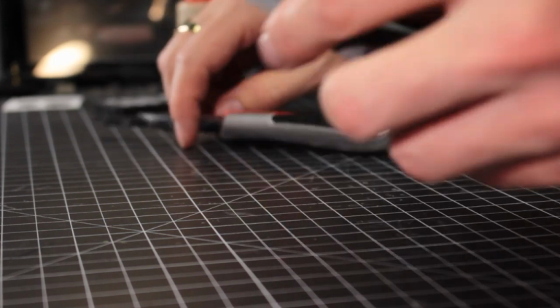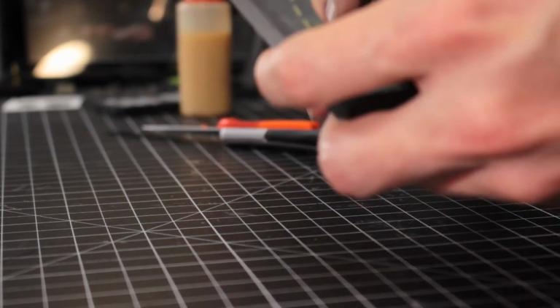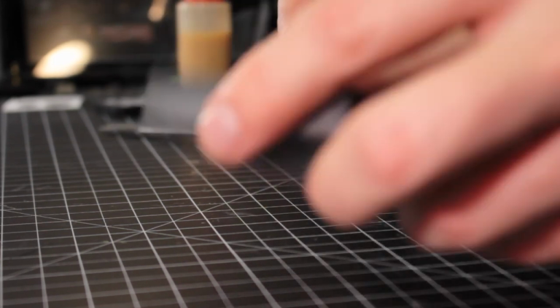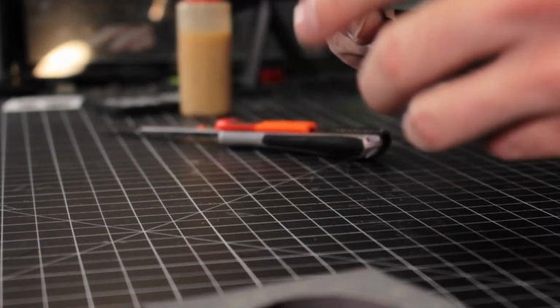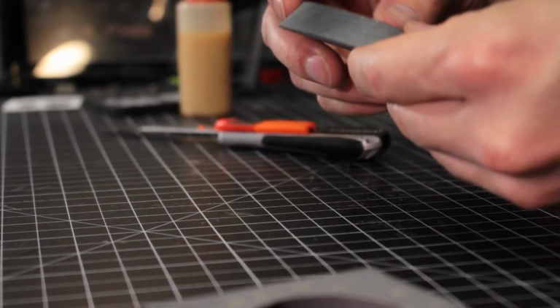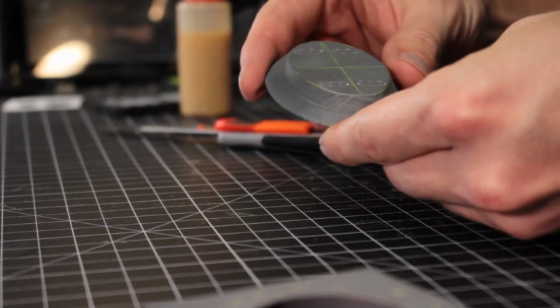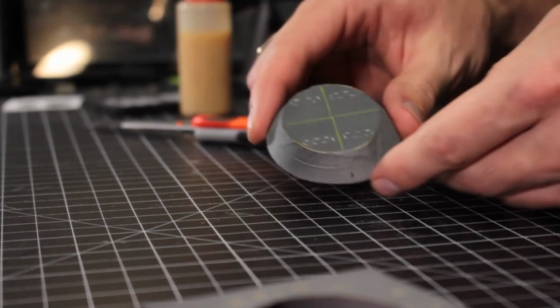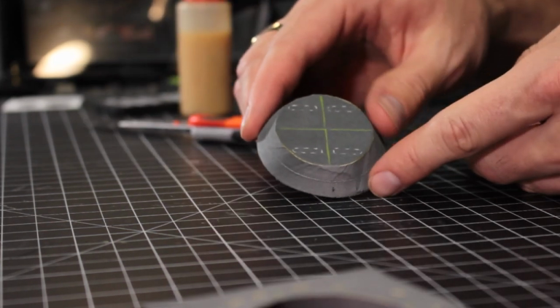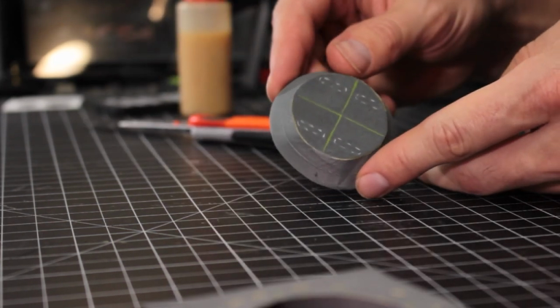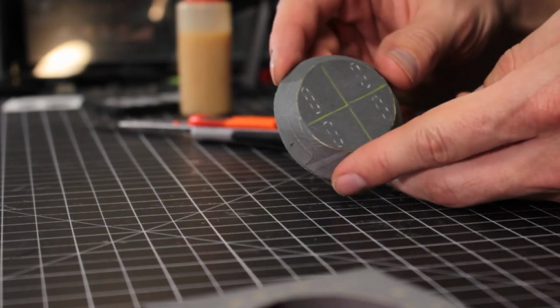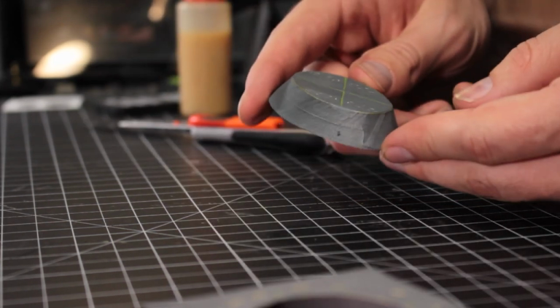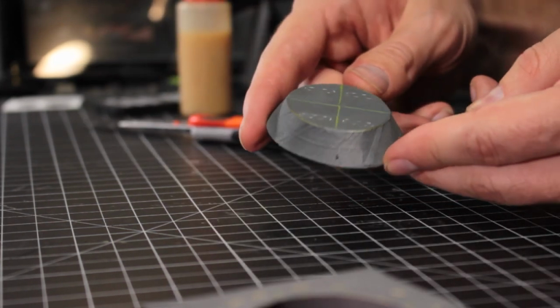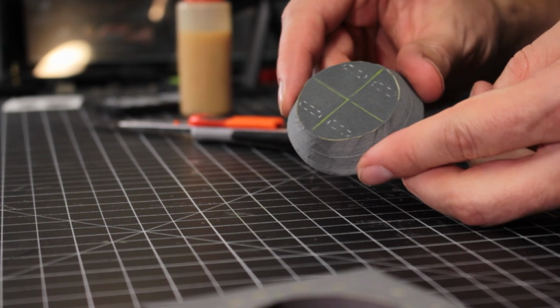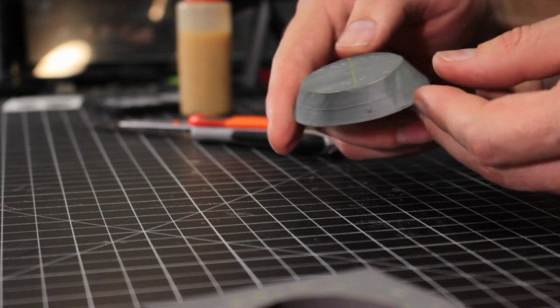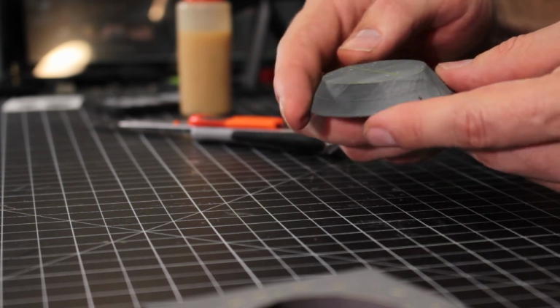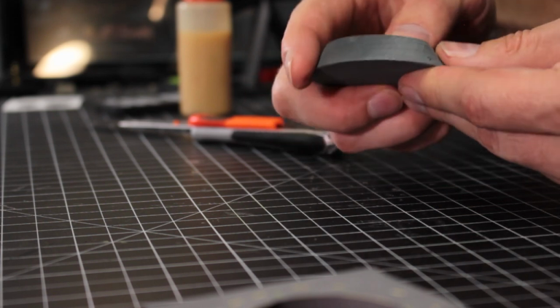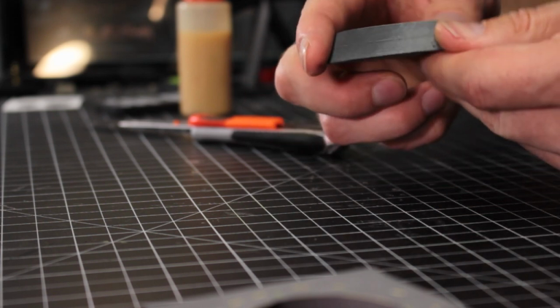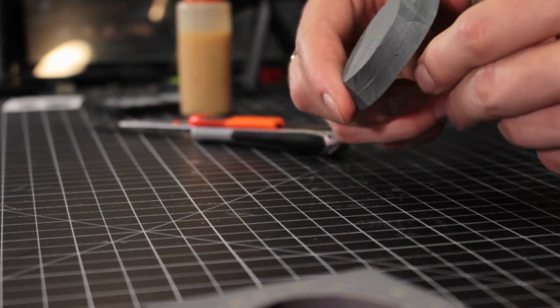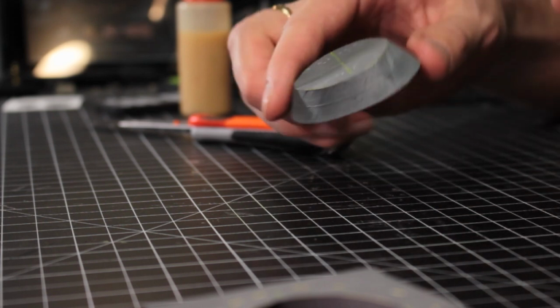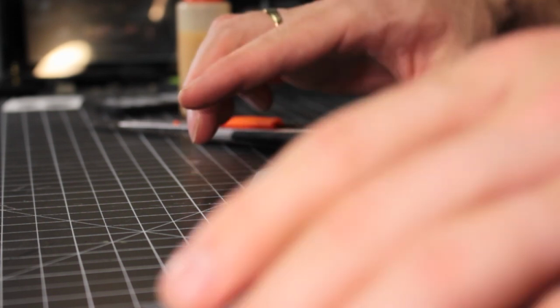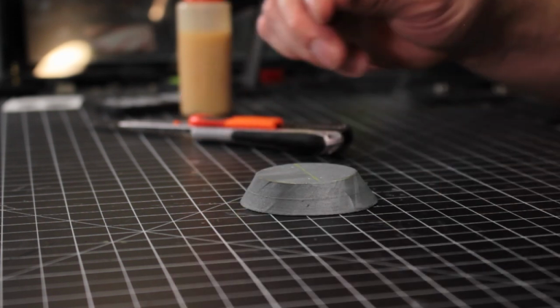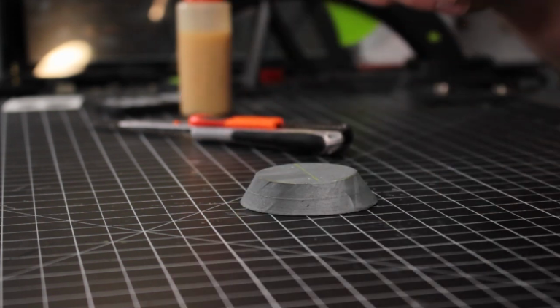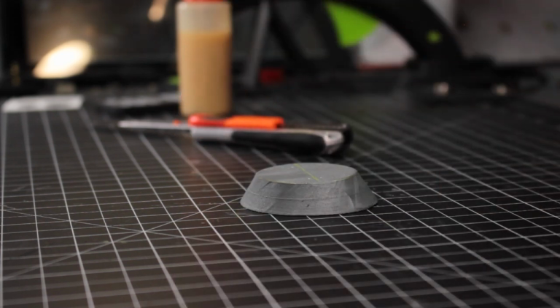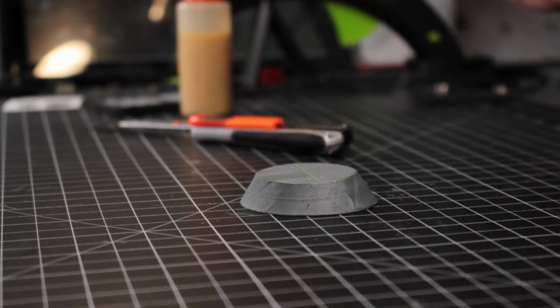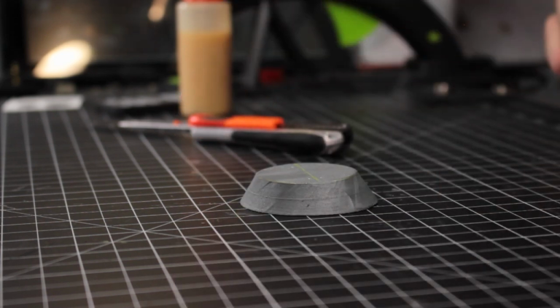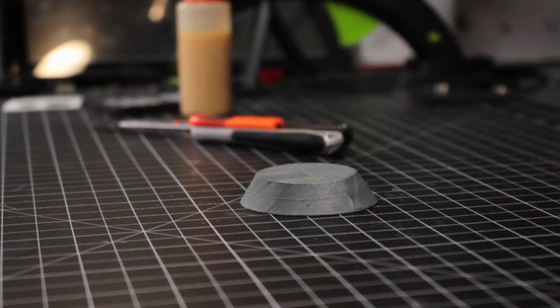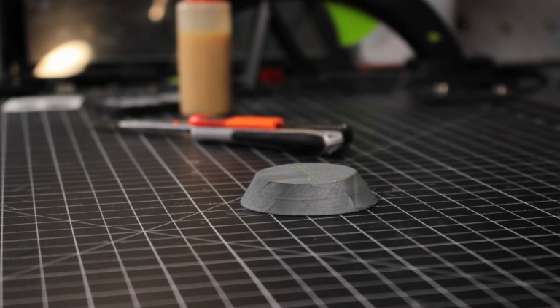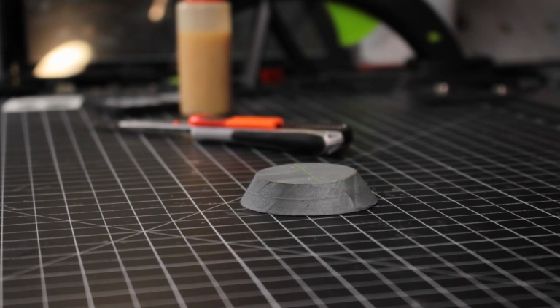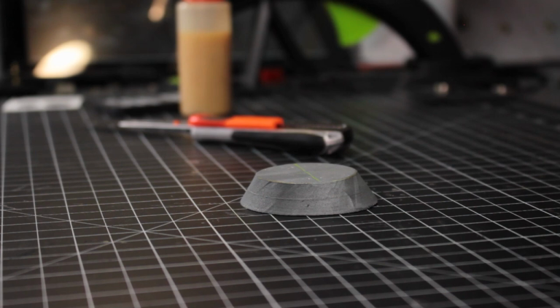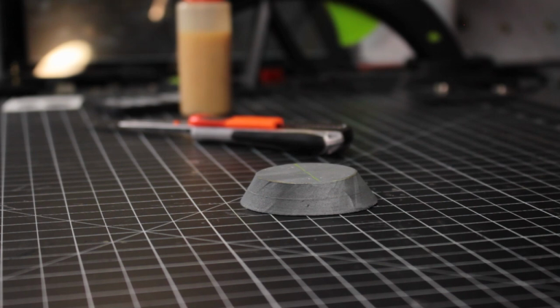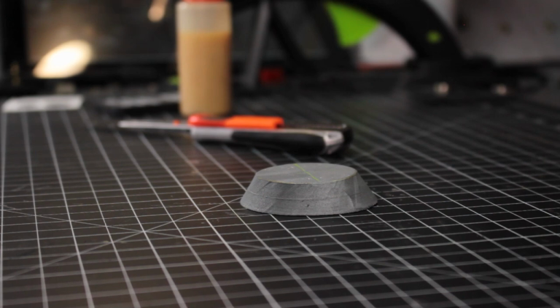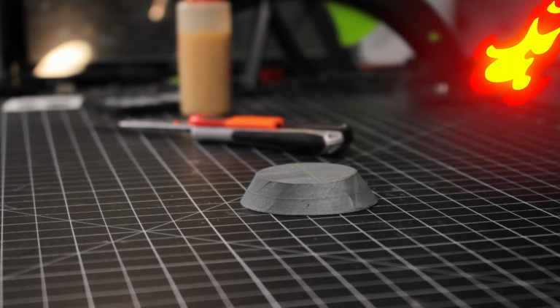There you go — a pretty decent beveled circle, cutting it out by hand. I feel like that technique really helps you get as close as you can to a good, clean circle with a bevel added to it.